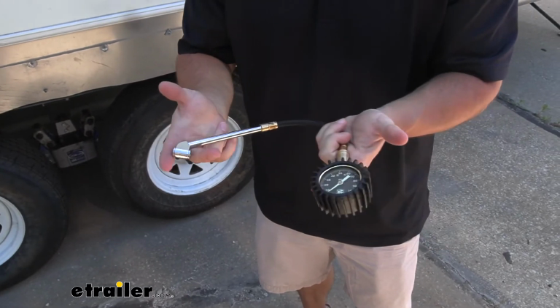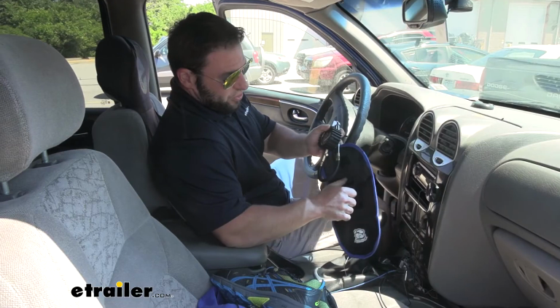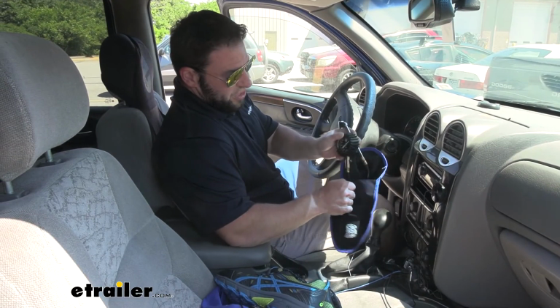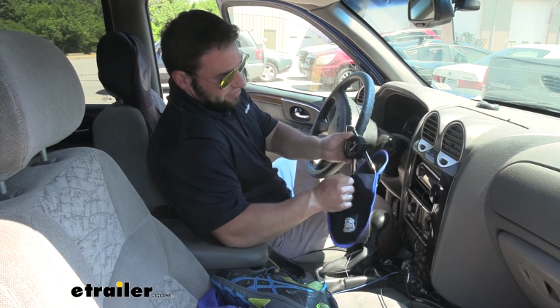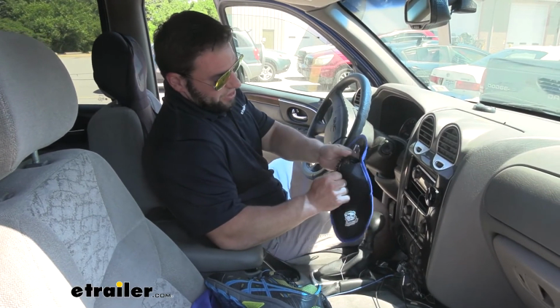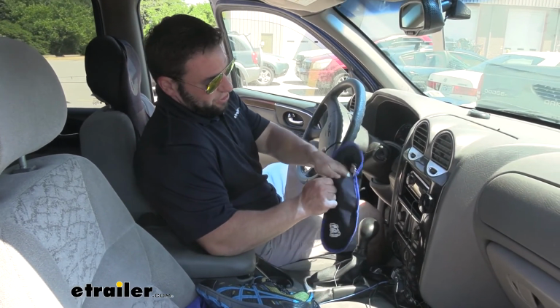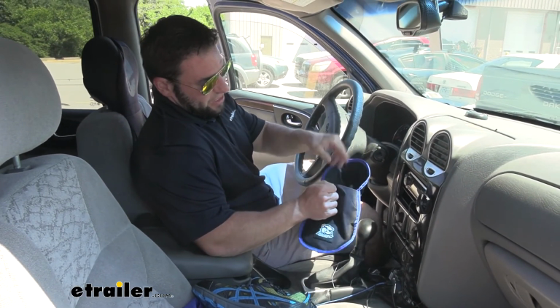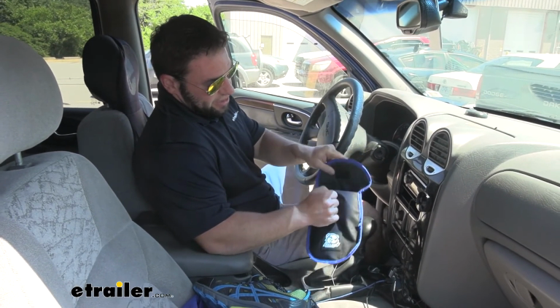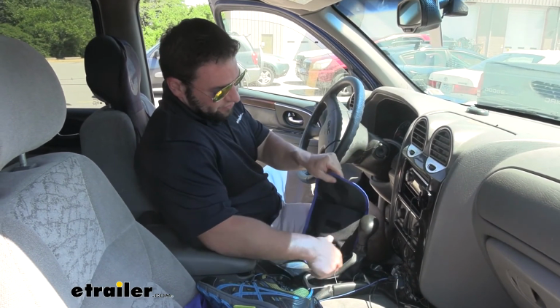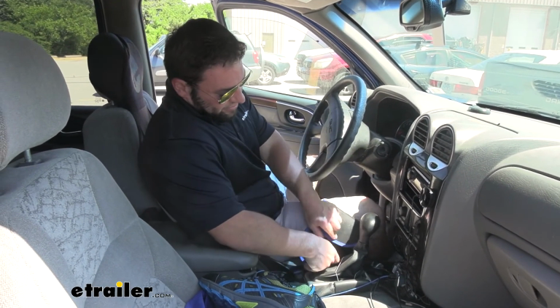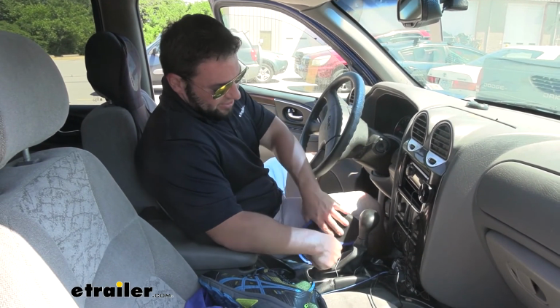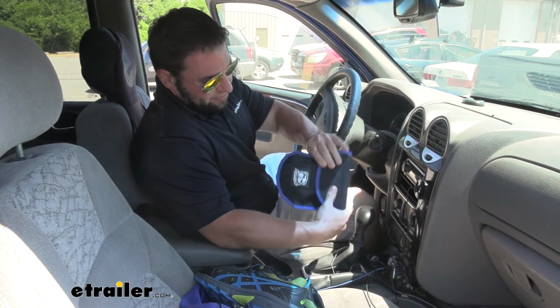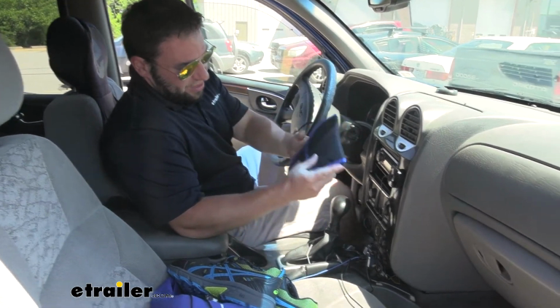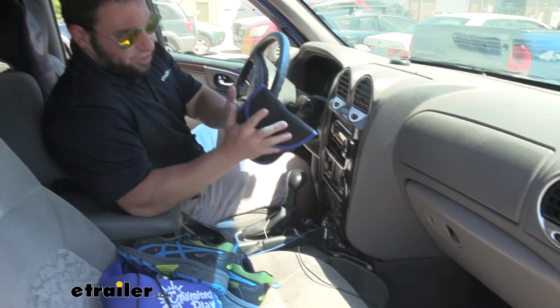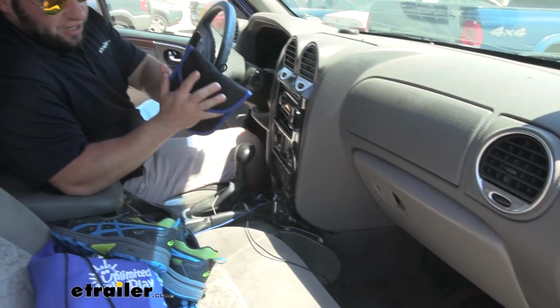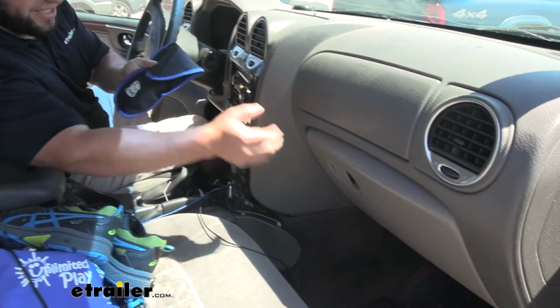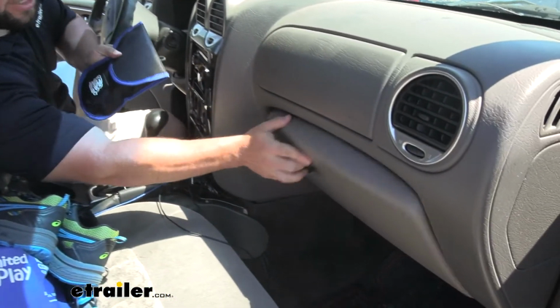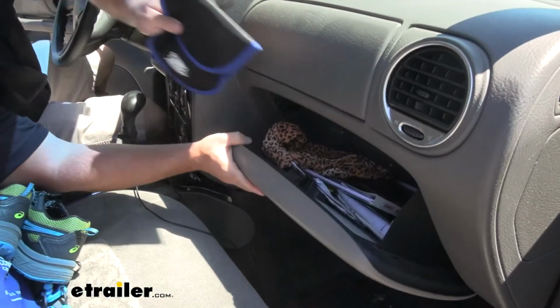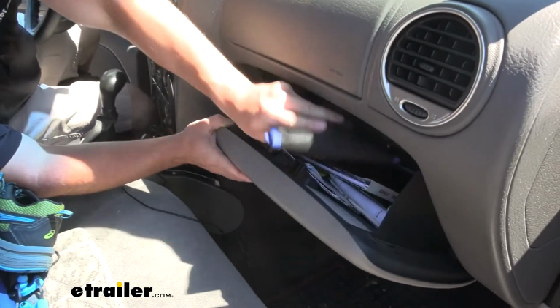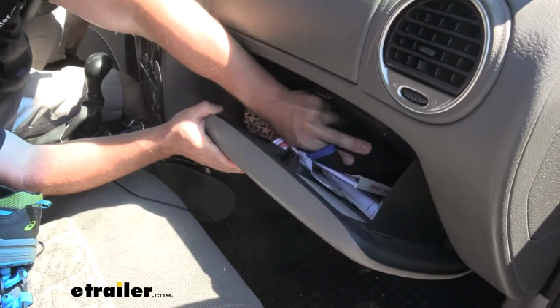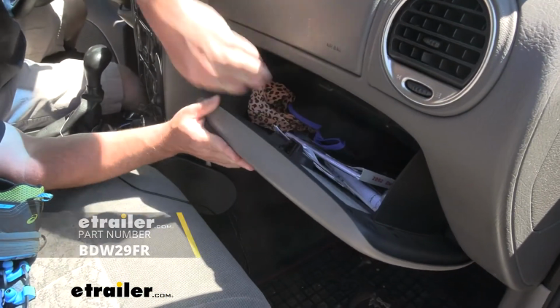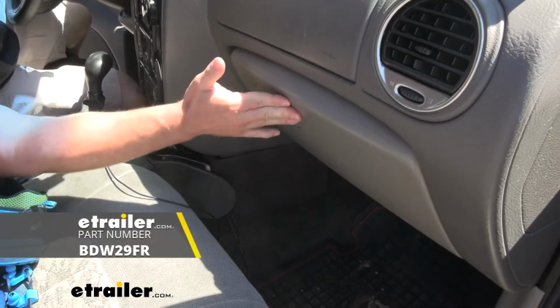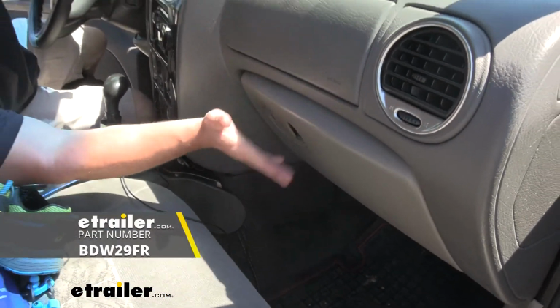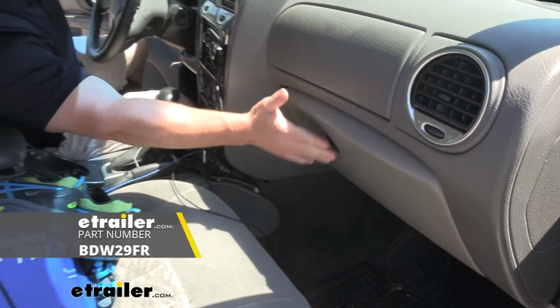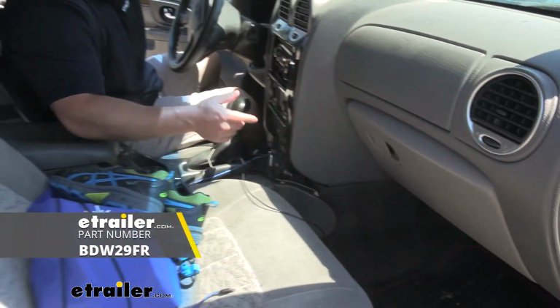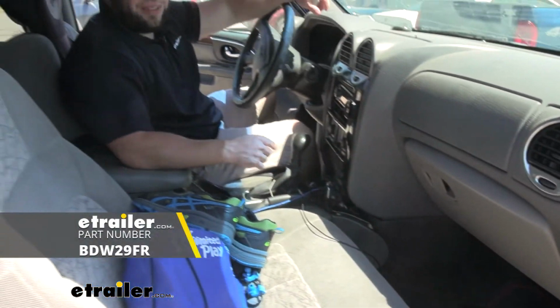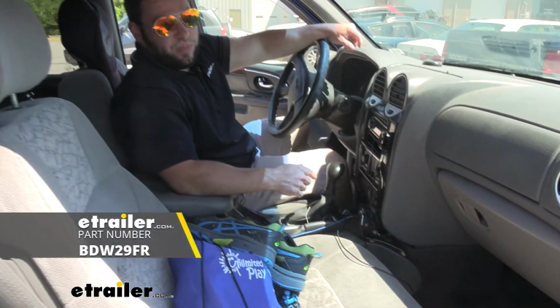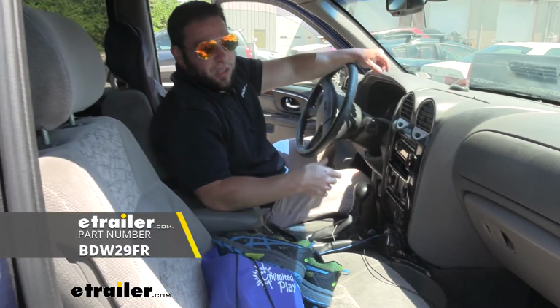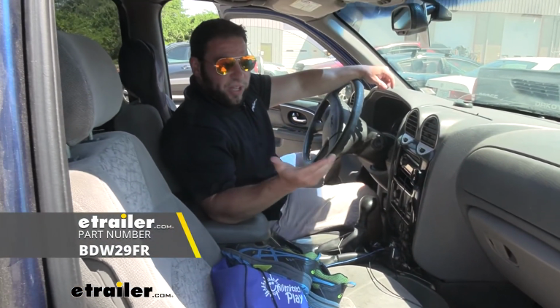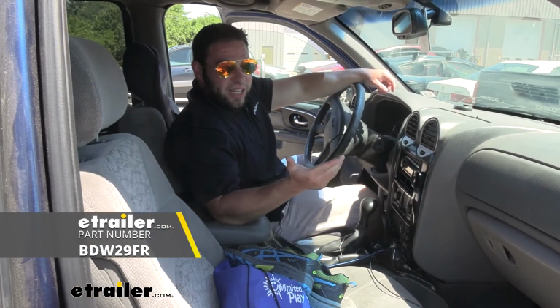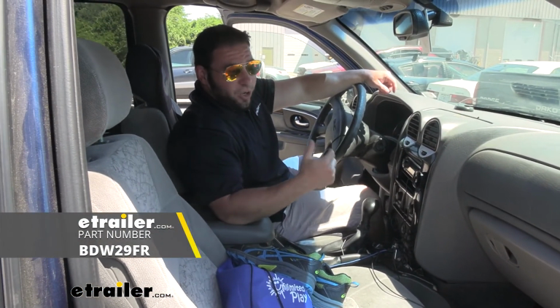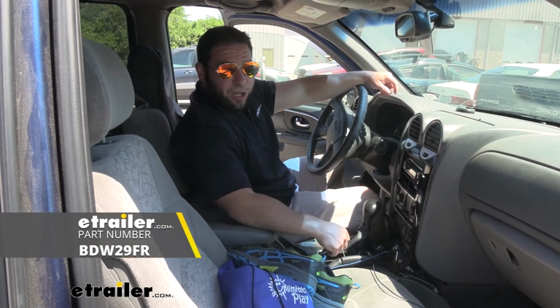It also comes with a storage case, so you can easily put it in there and fasten the top — now it's all together and easy to find. It'll fit in your glove box and be there when you need it. Thanks for hanging out and I hope this helped.